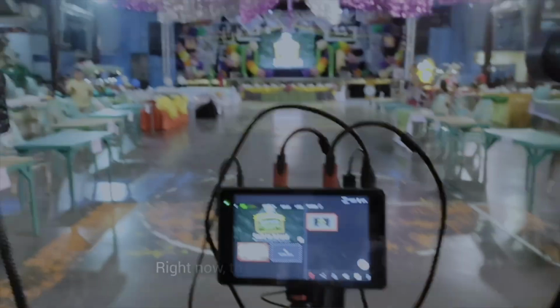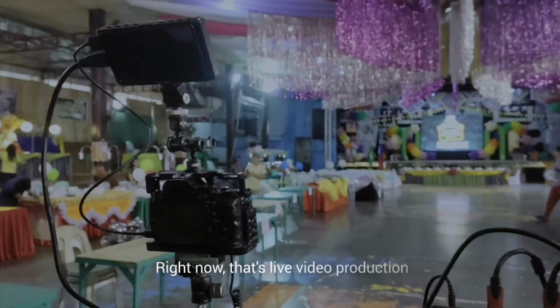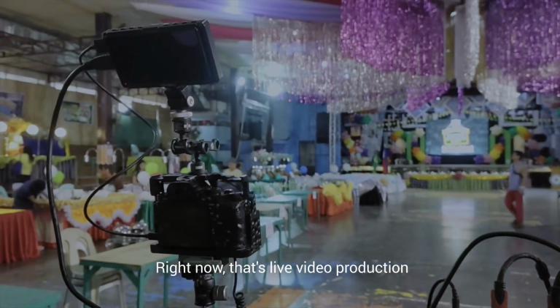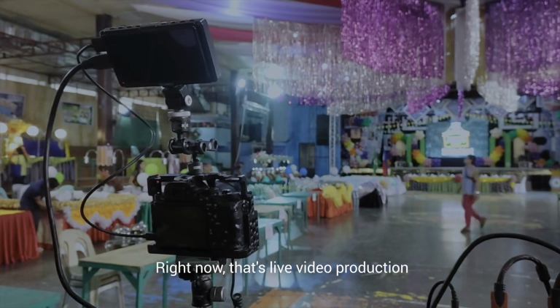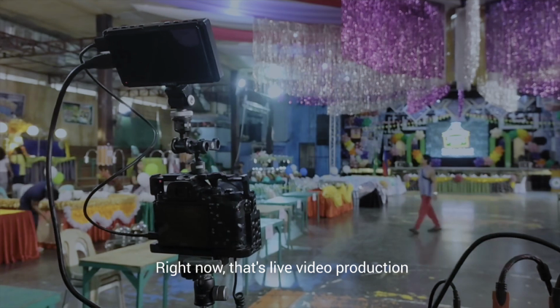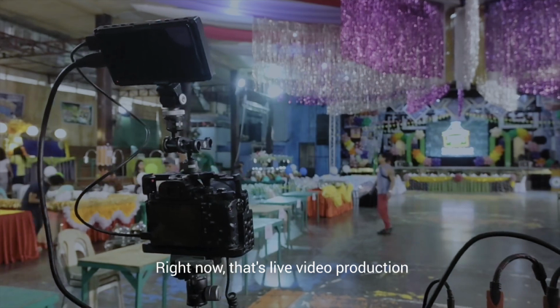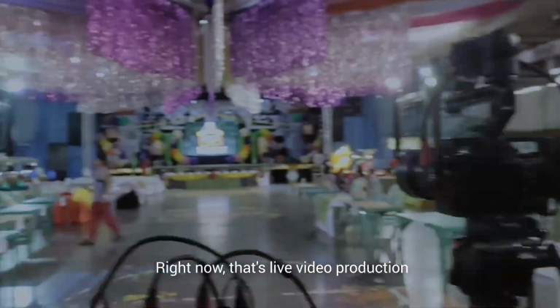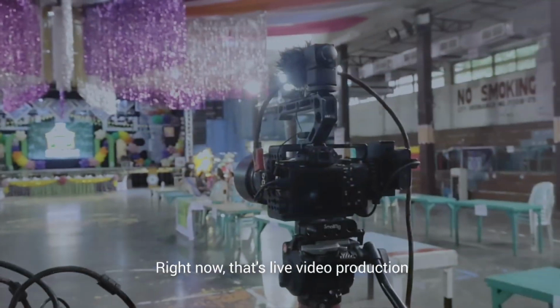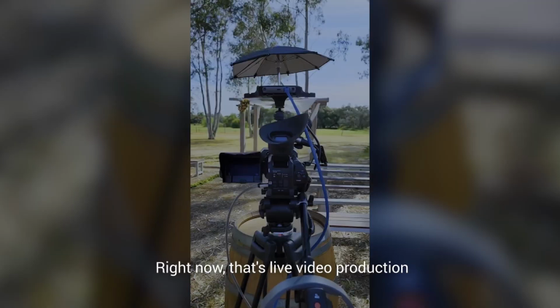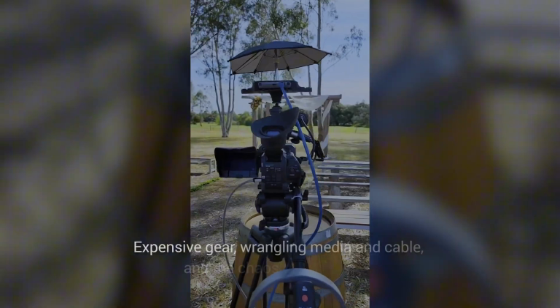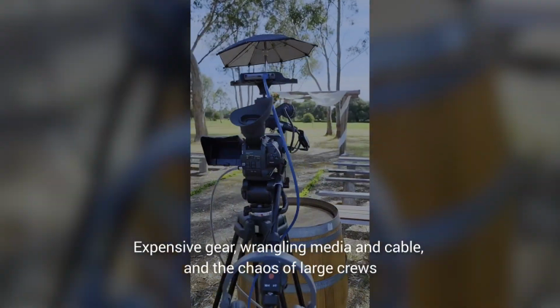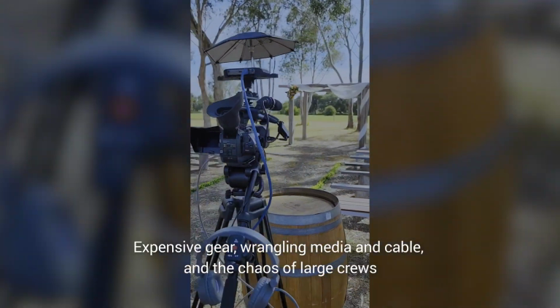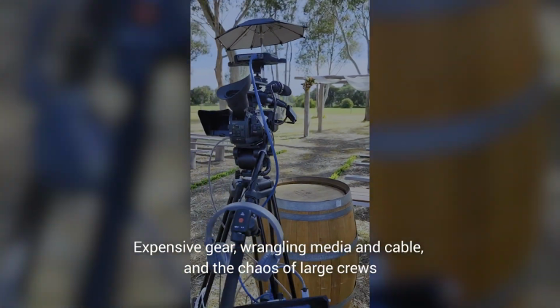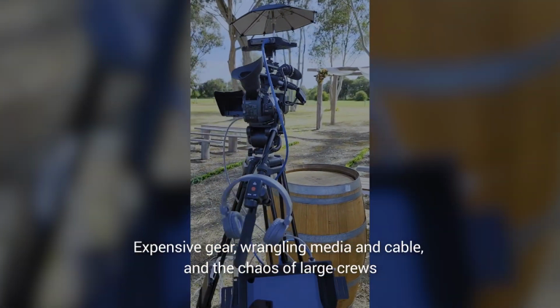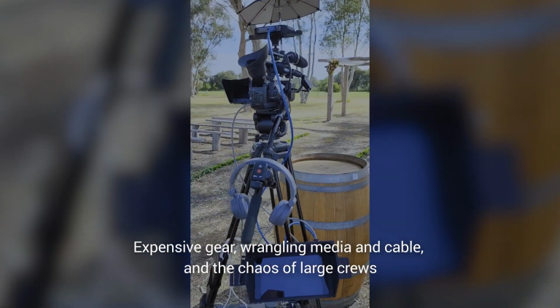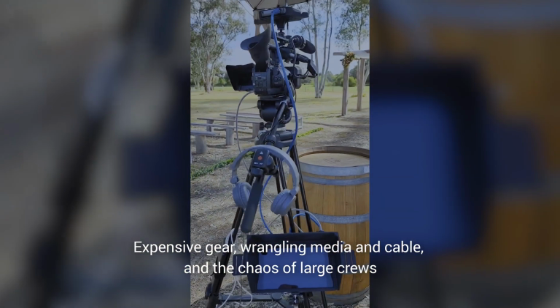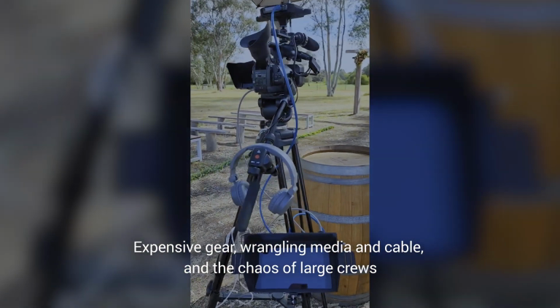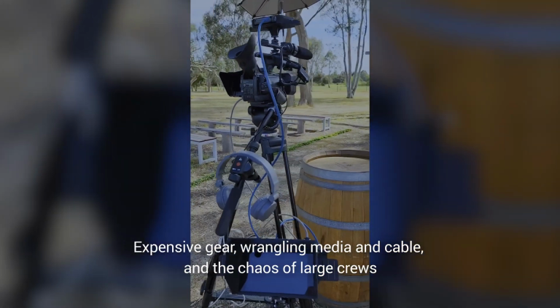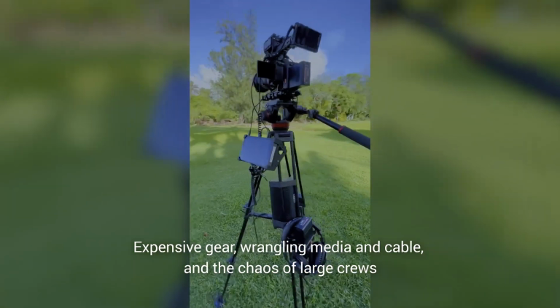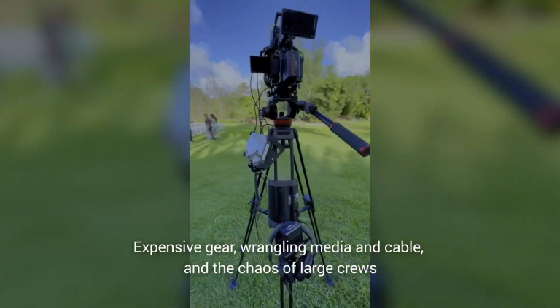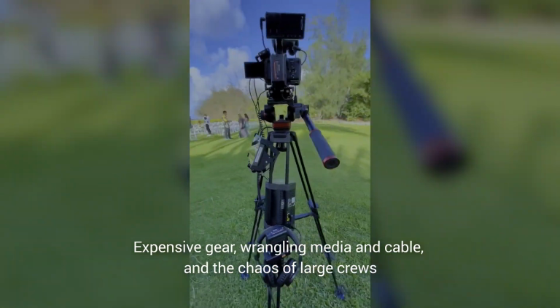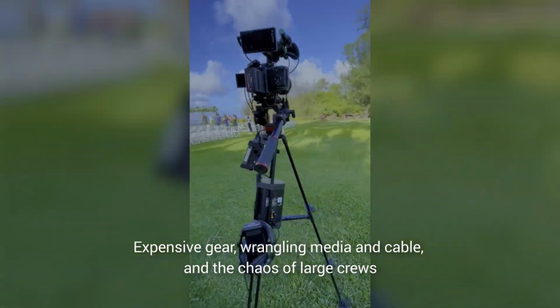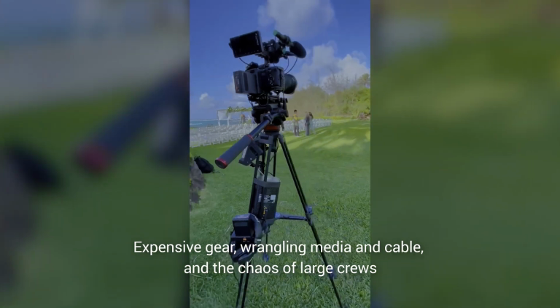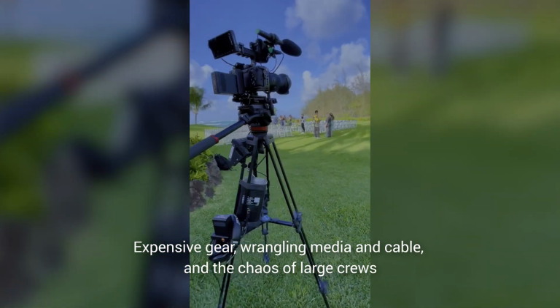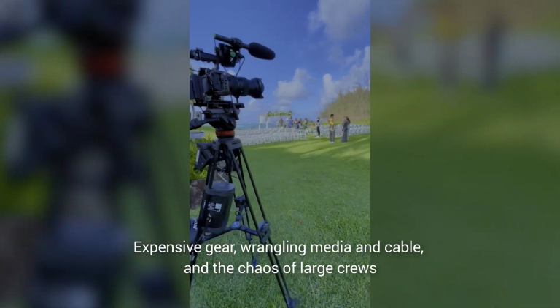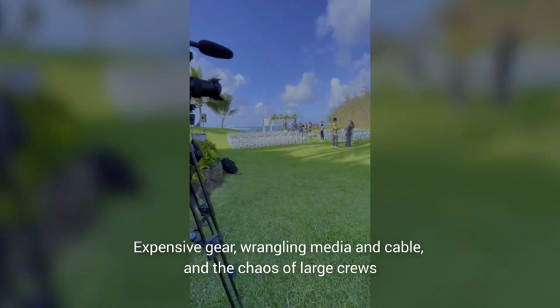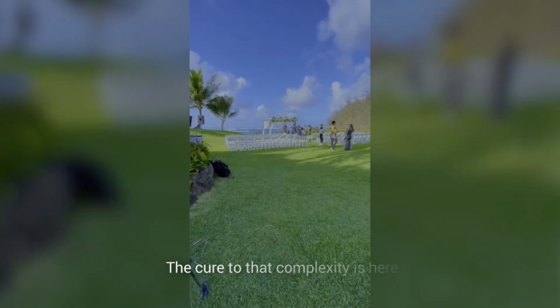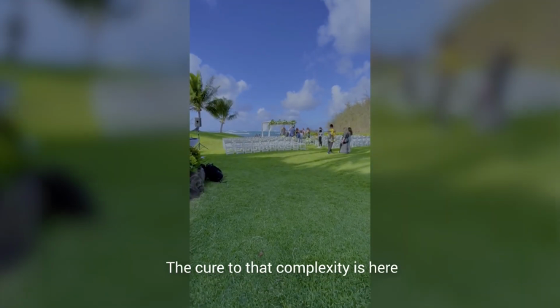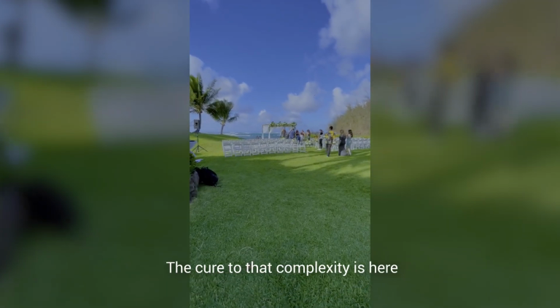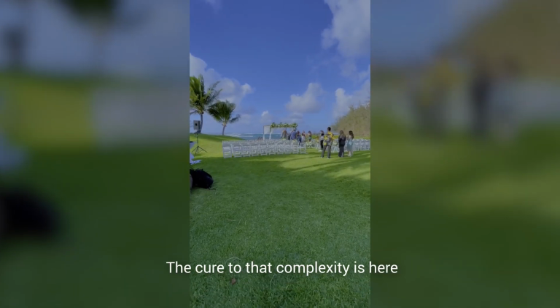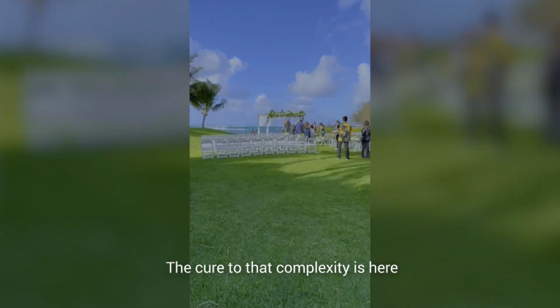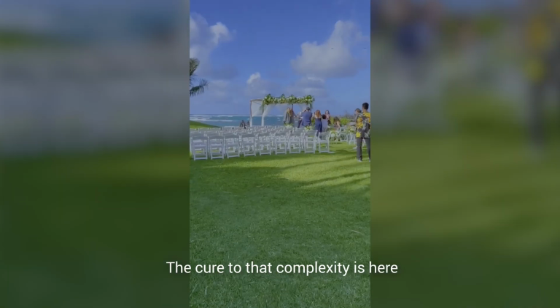Right now, that's live video production — expensive gear, wrangling media and cable, and the chaos of large crews. The cure to that complexity is here.